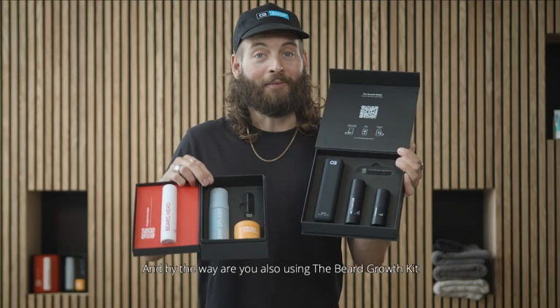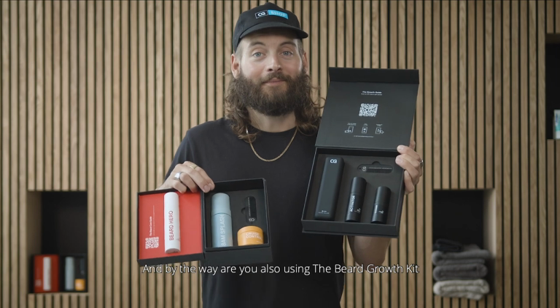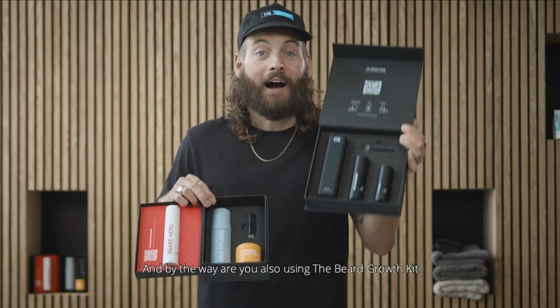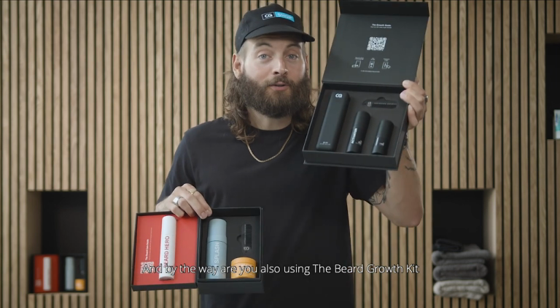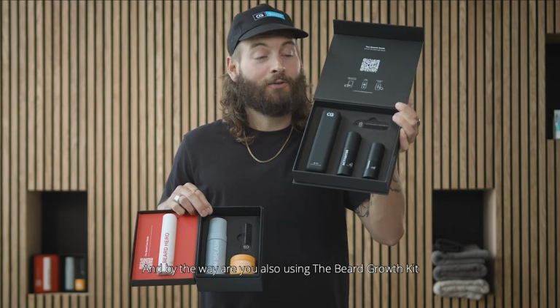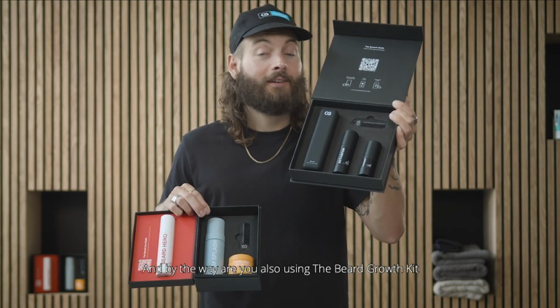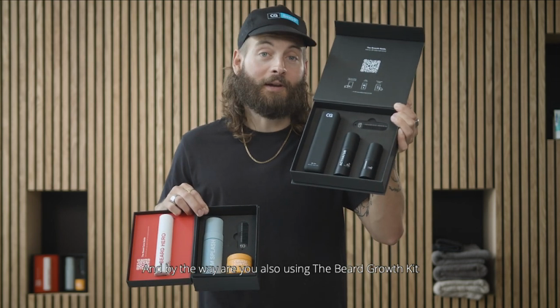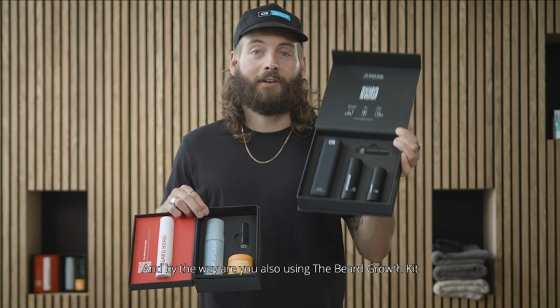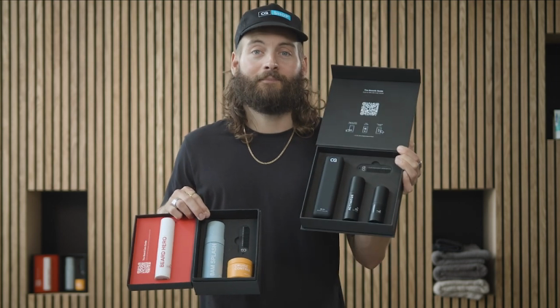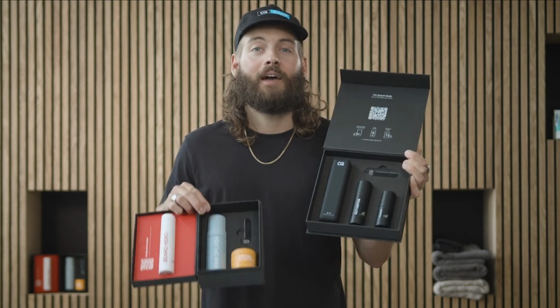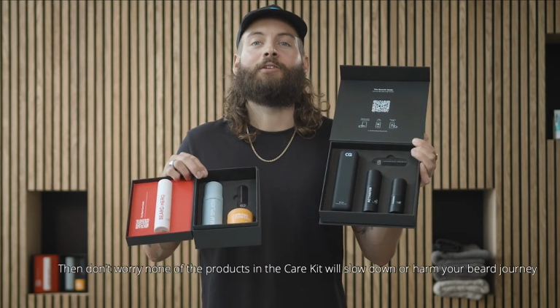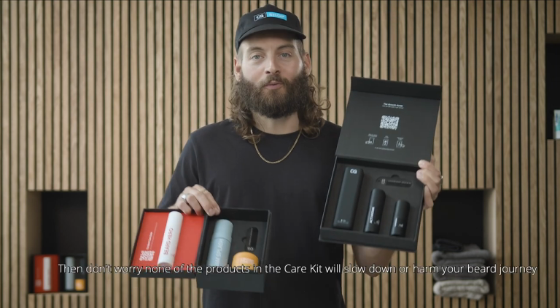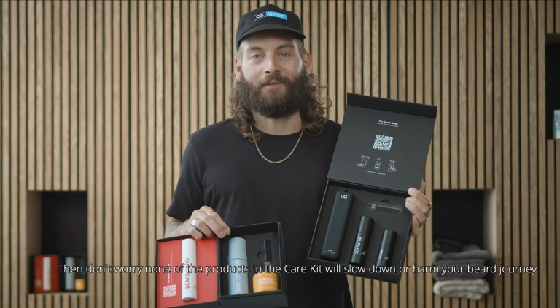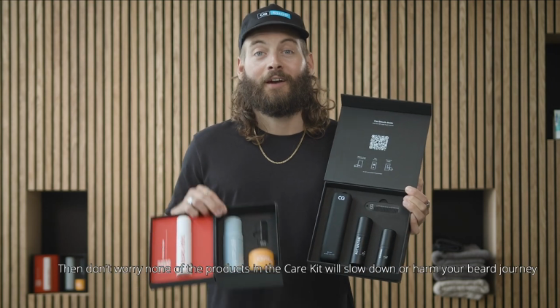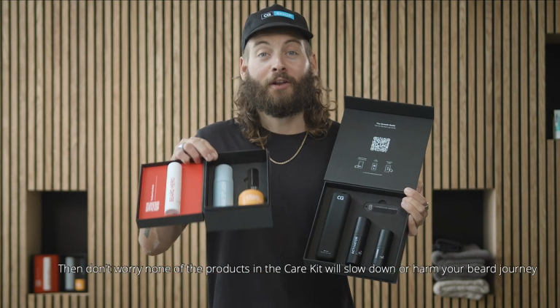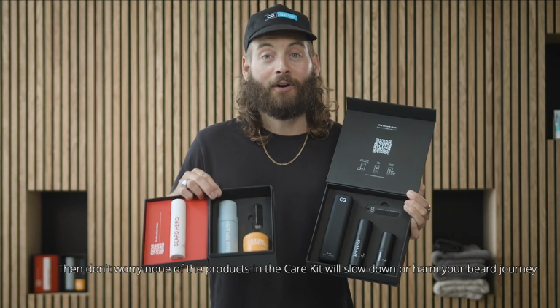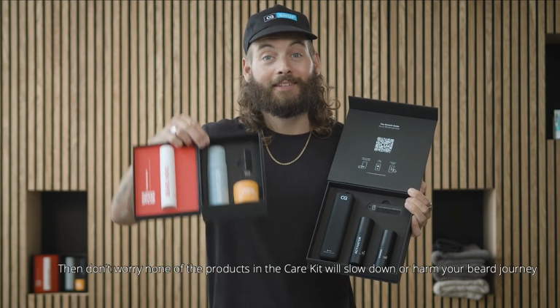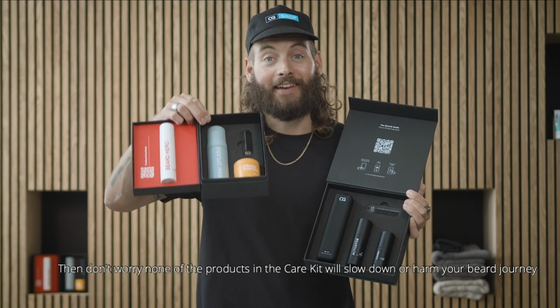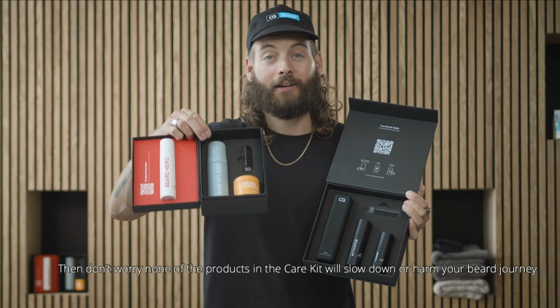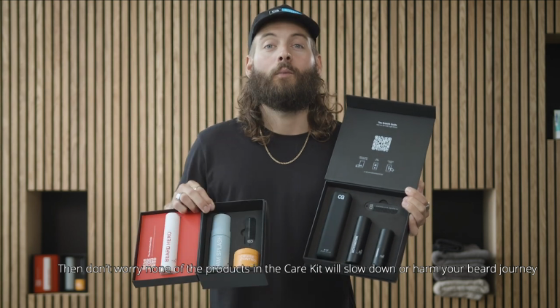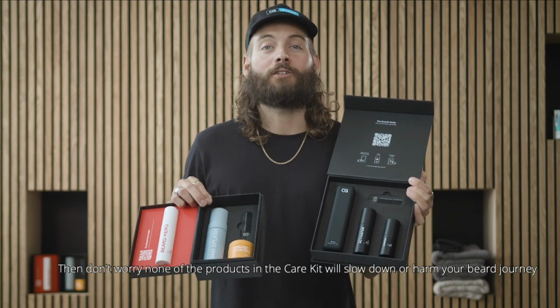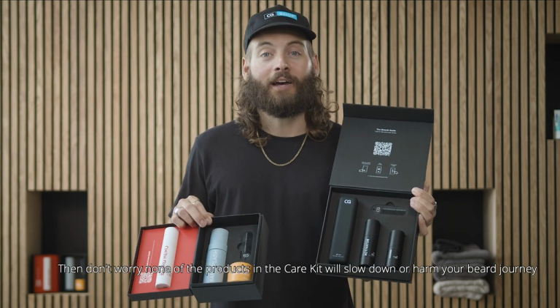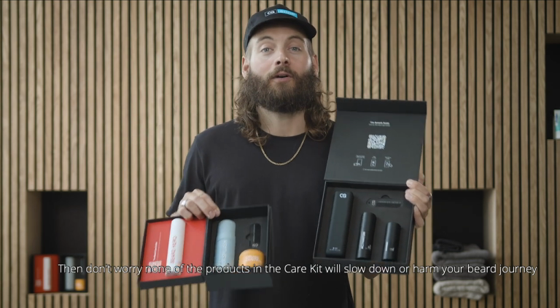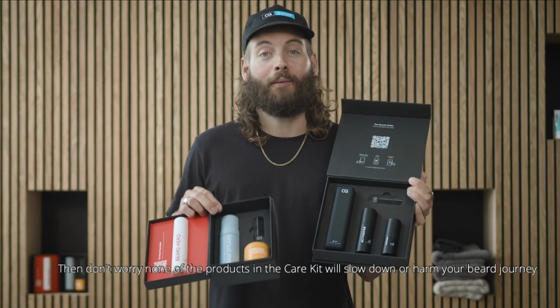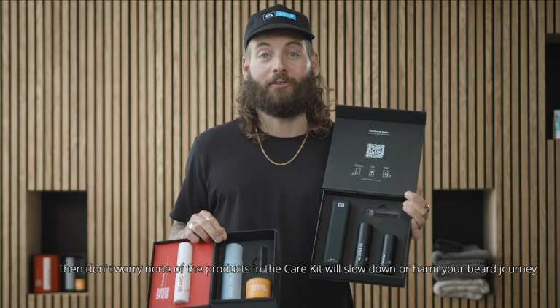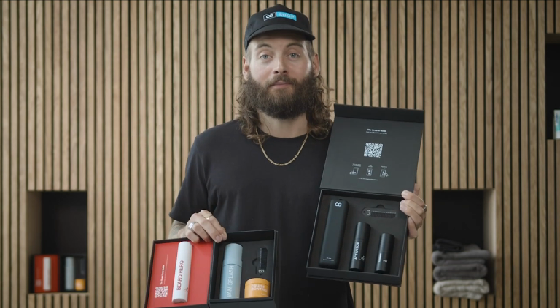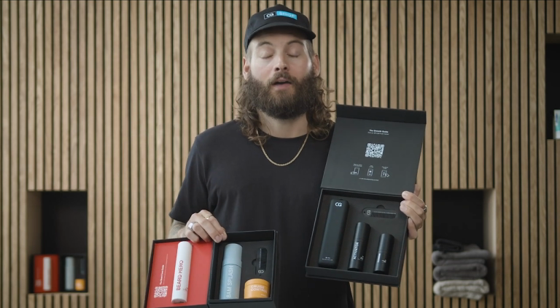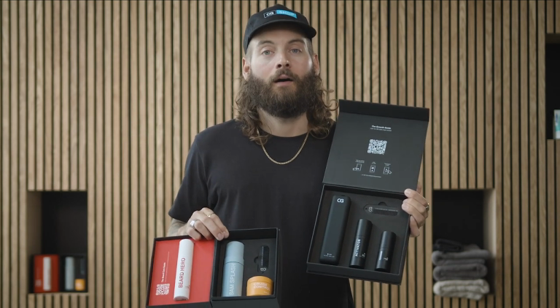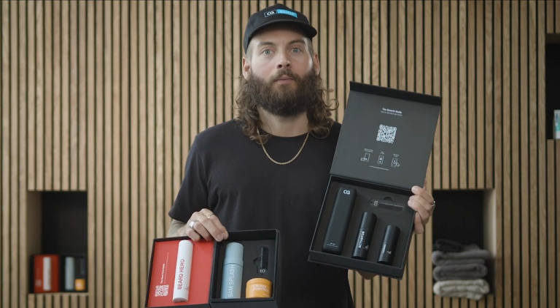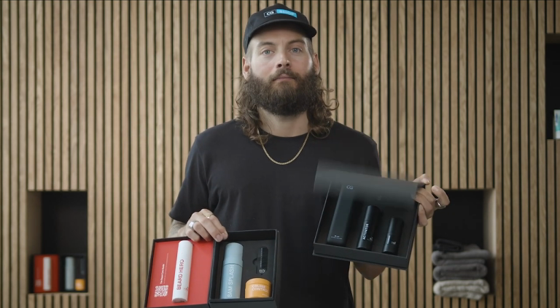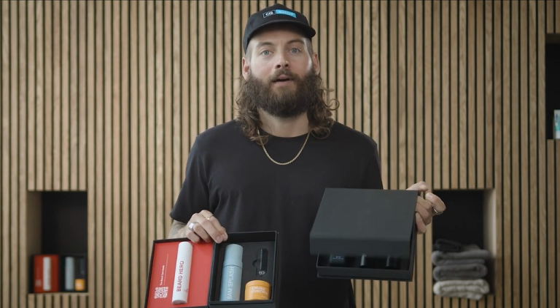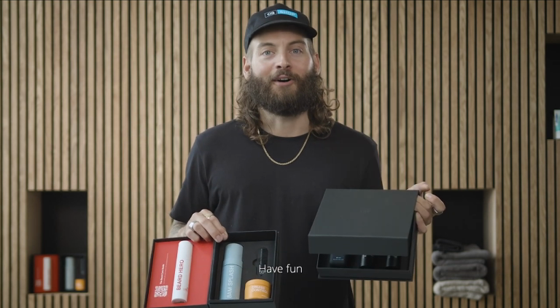By the way, are you also using the Beard Growth Kit? Then don't worry — none of the products in the Care Kit will slow down or harm your beard journey. Have fun.